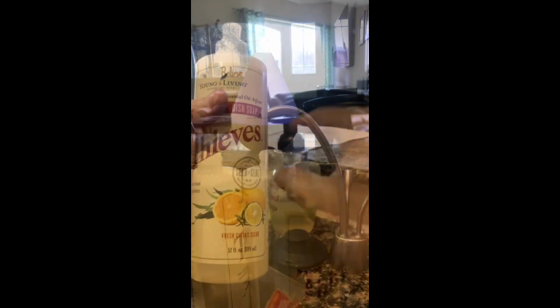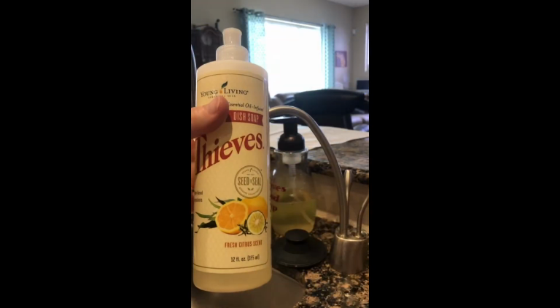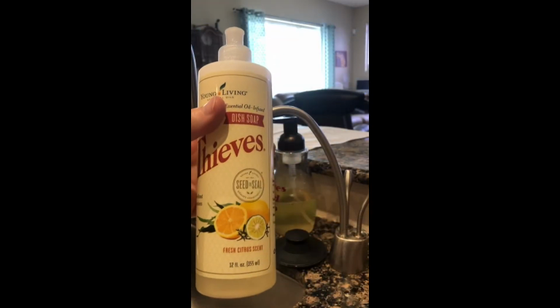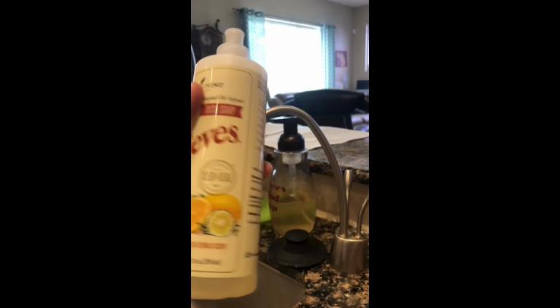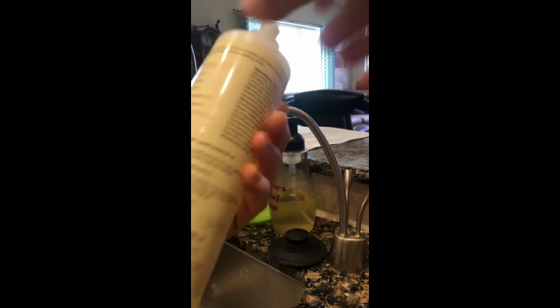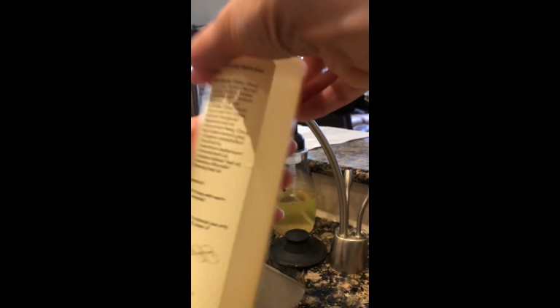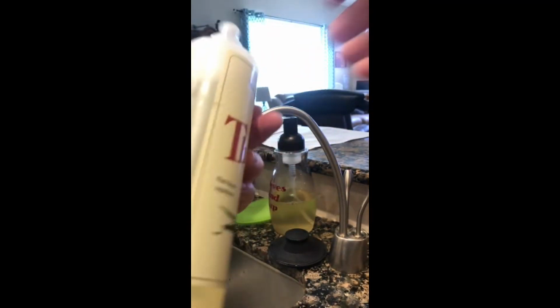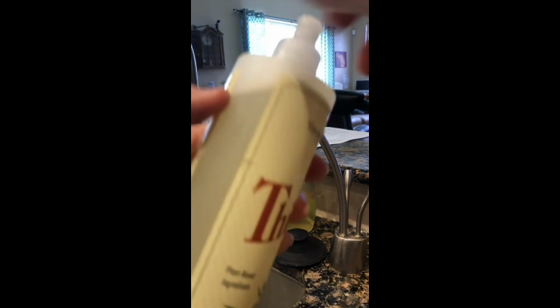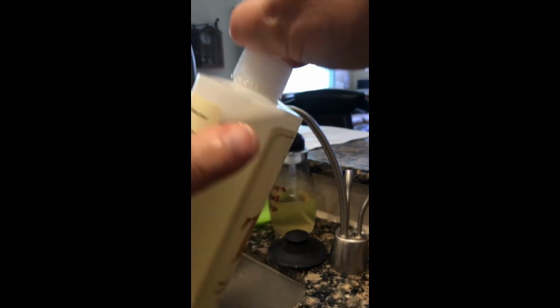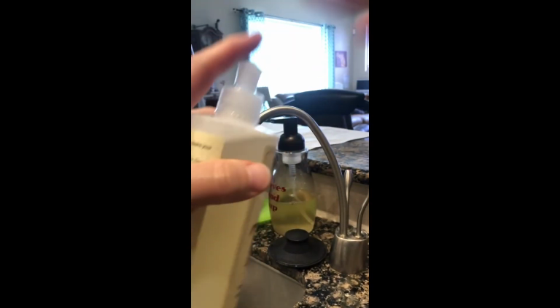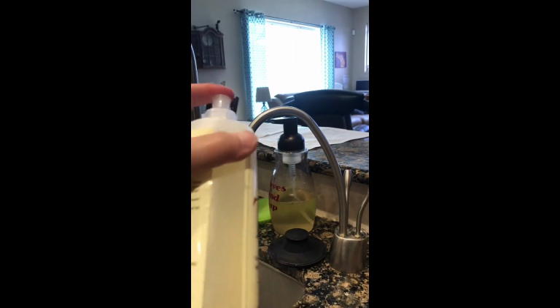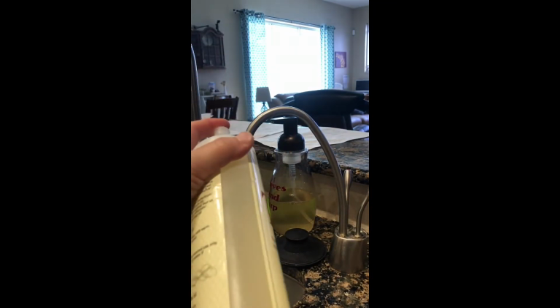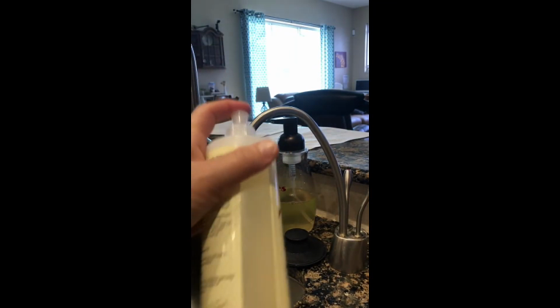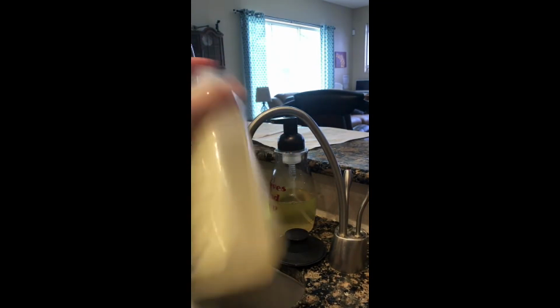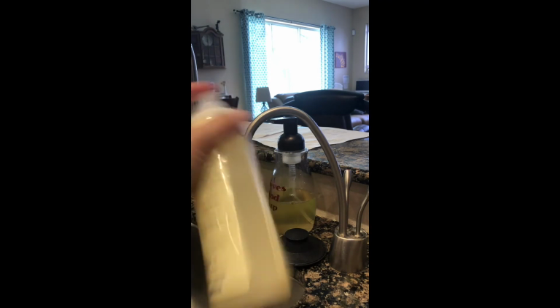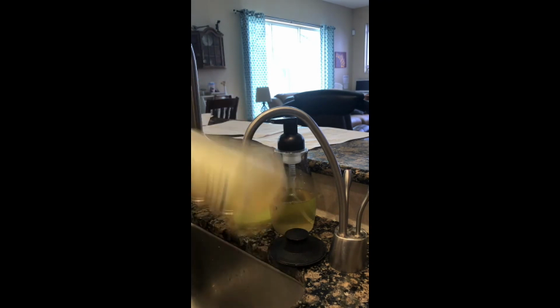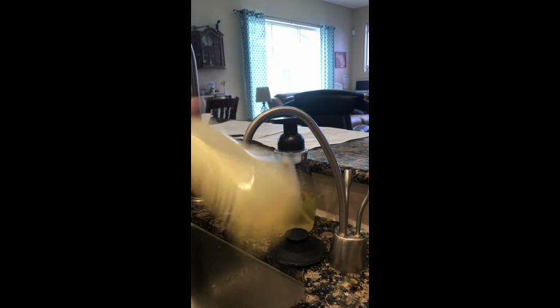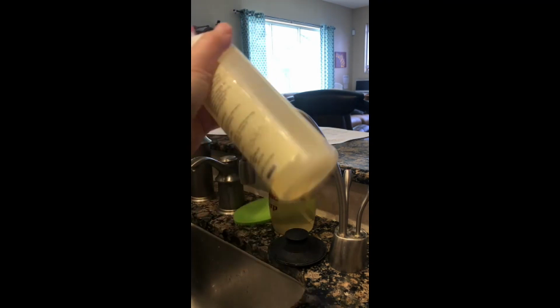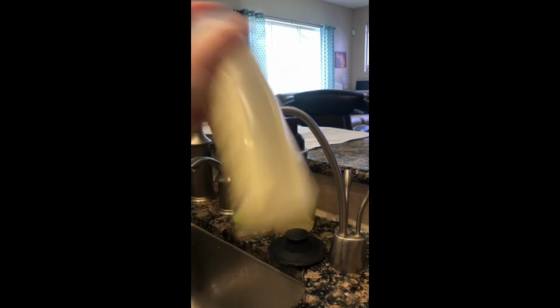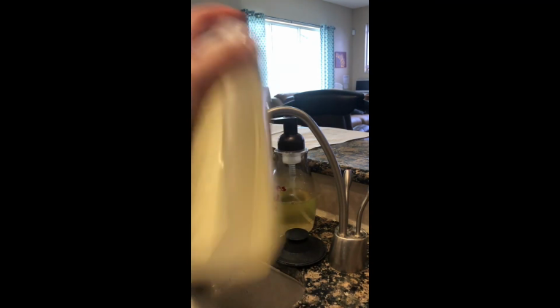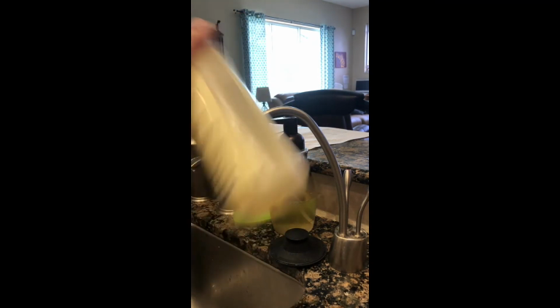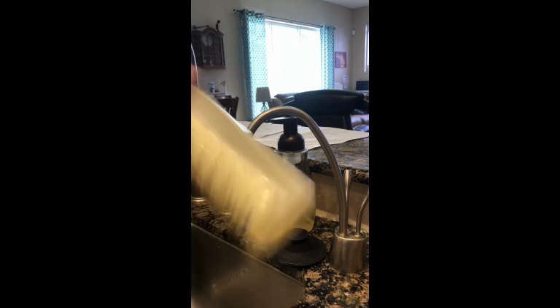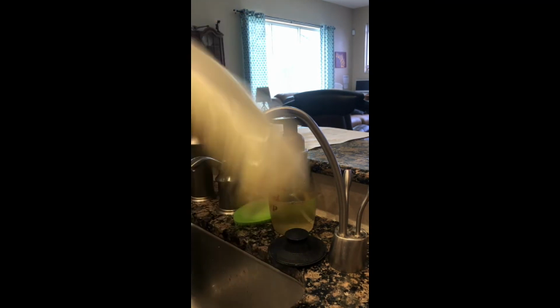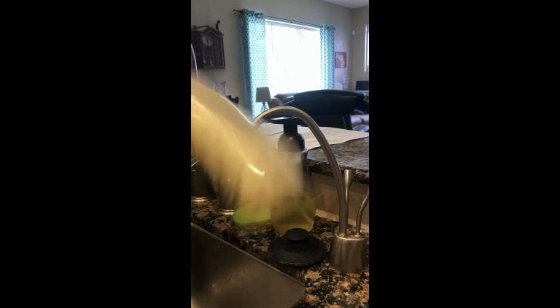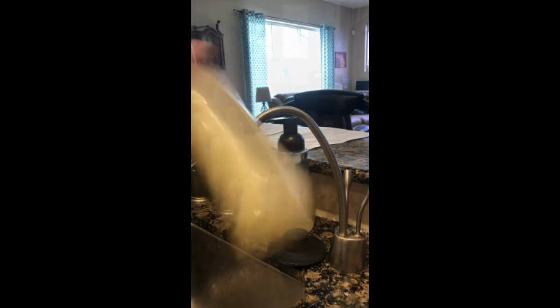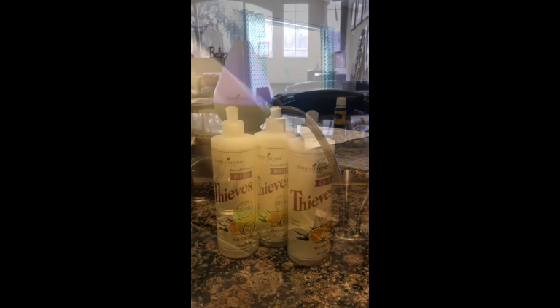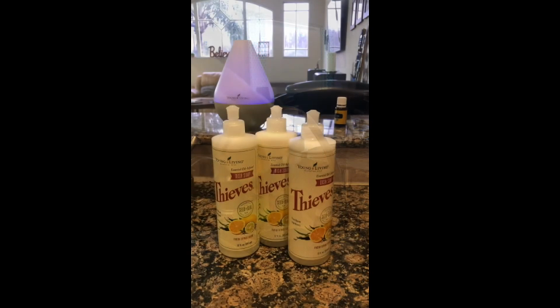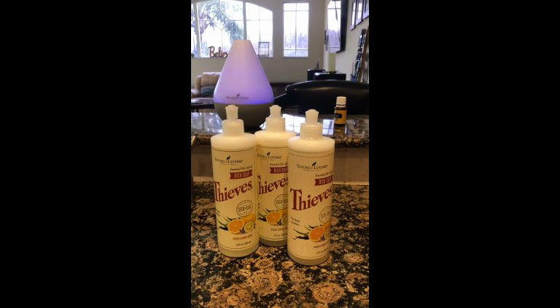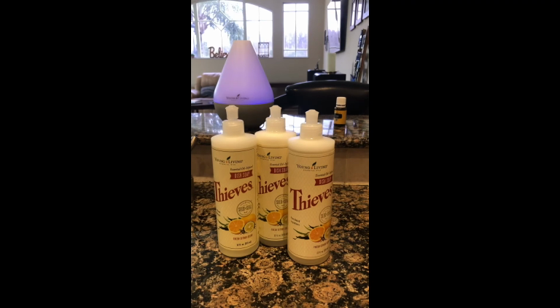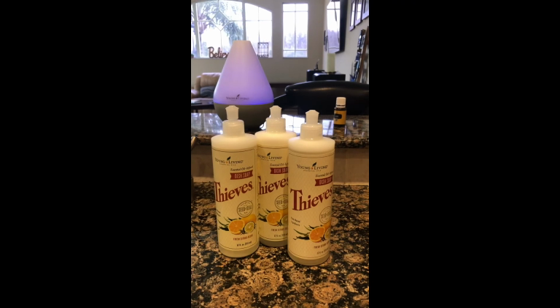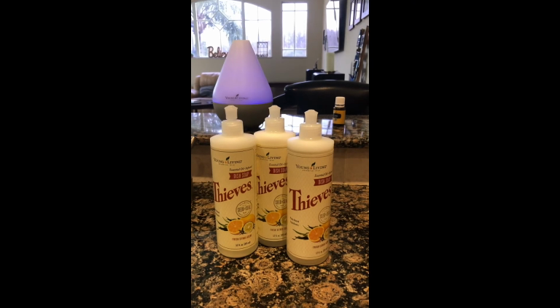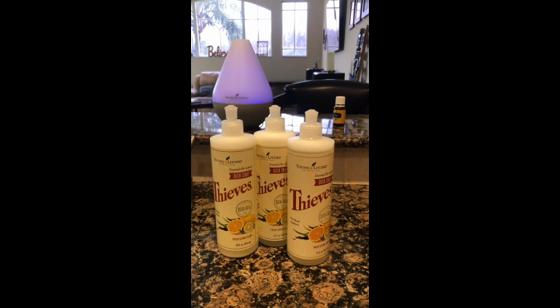Fill it all the way up with hot water. Put your lid on, make sure it's closed, and give it a shake to dissolve all of the baking soda. And now we have three.